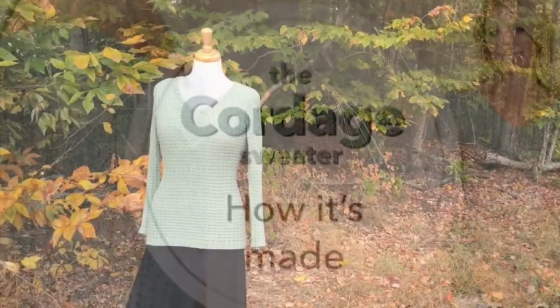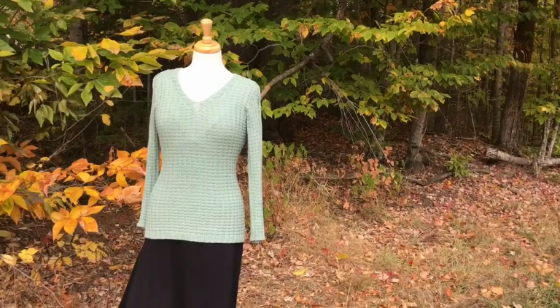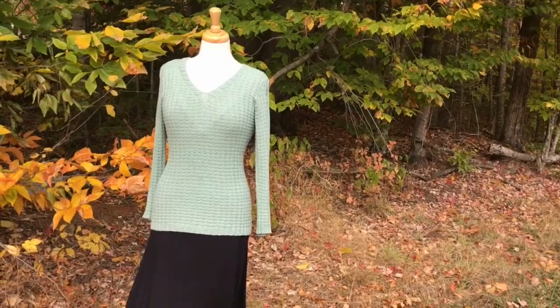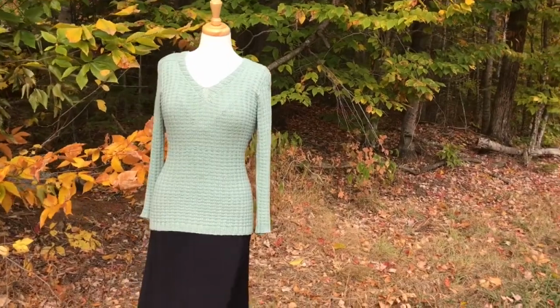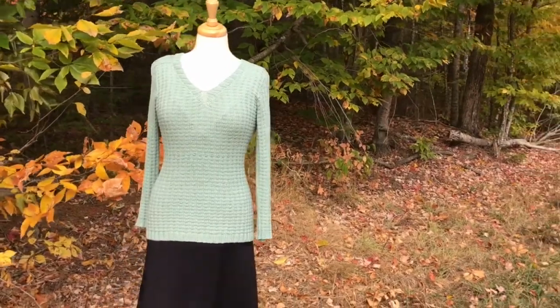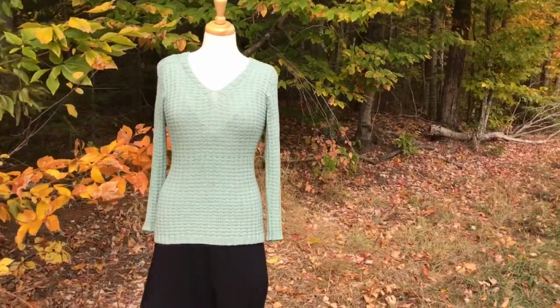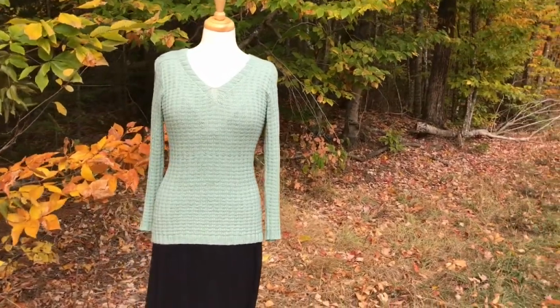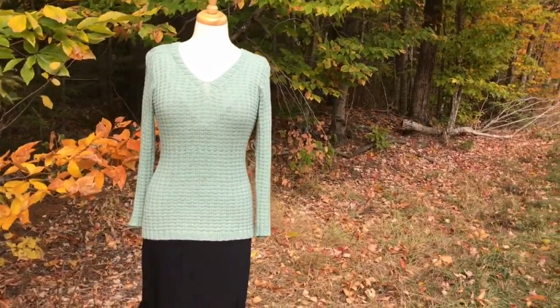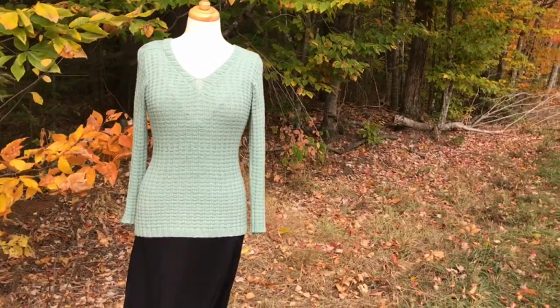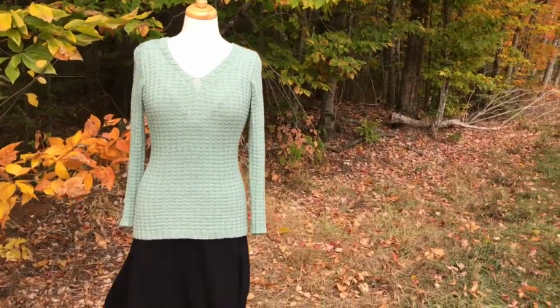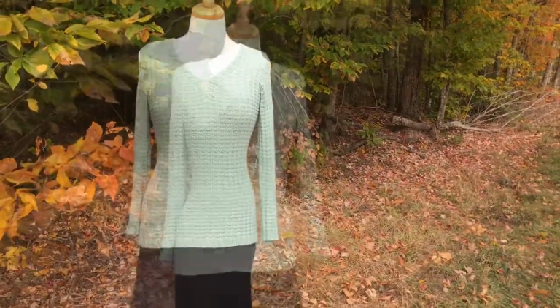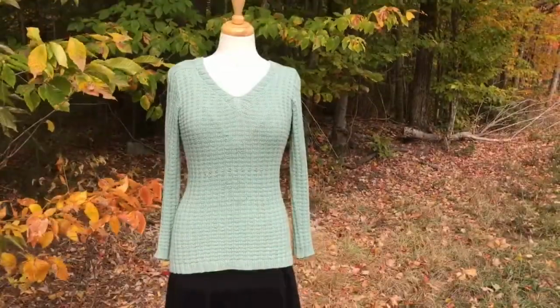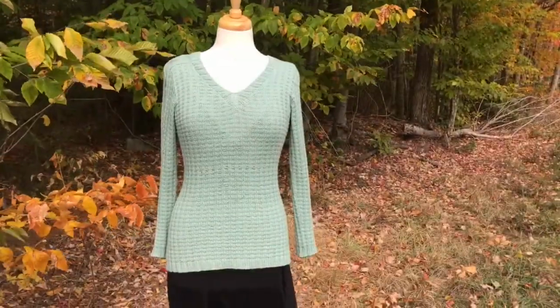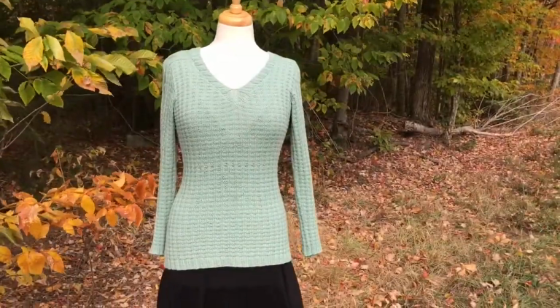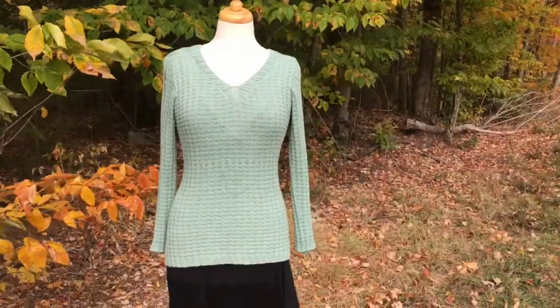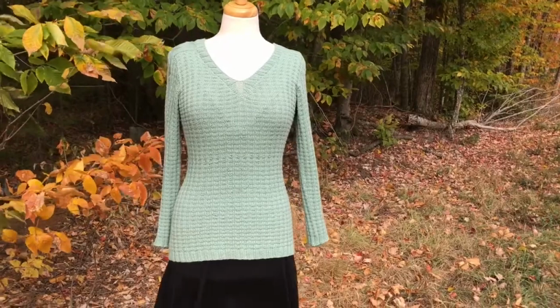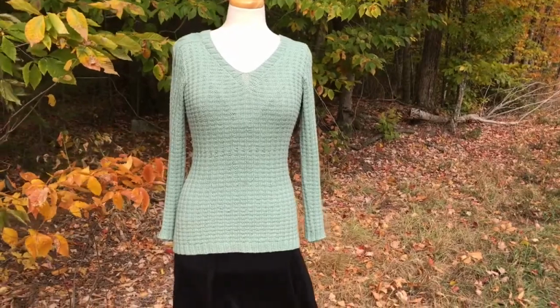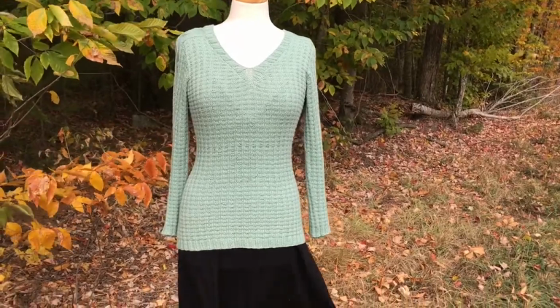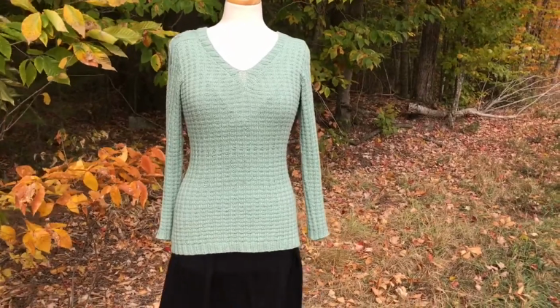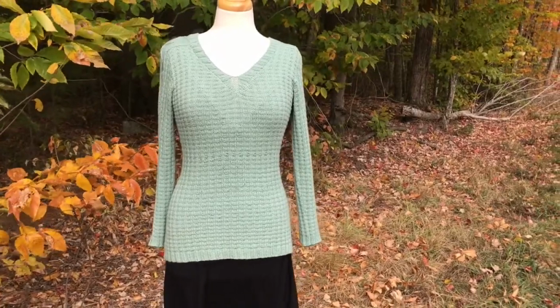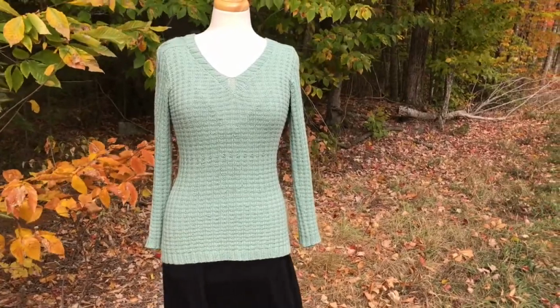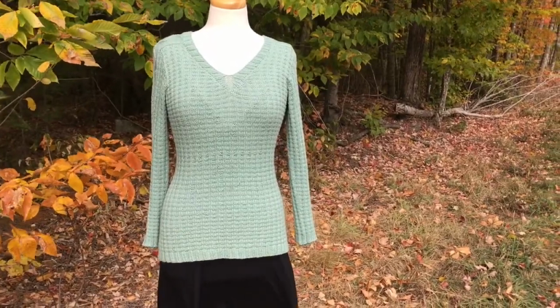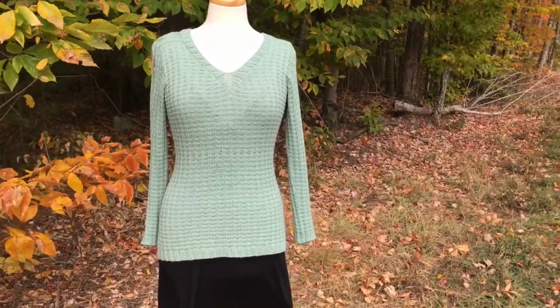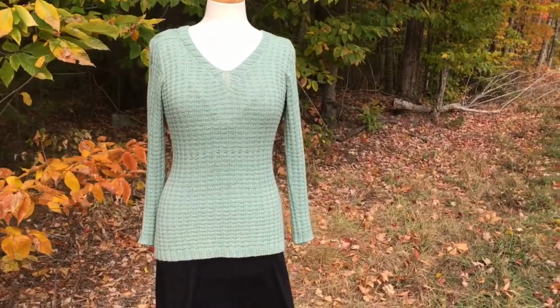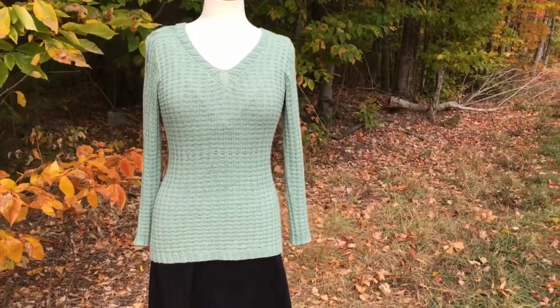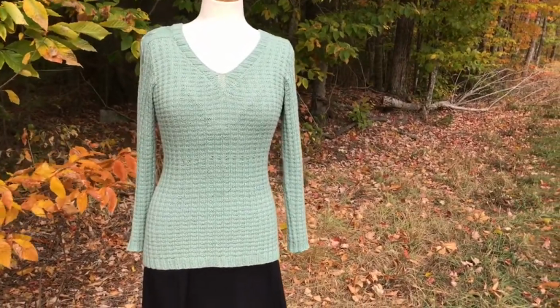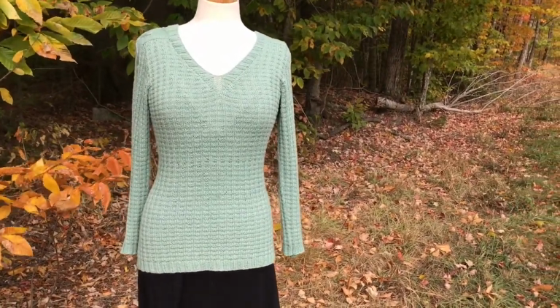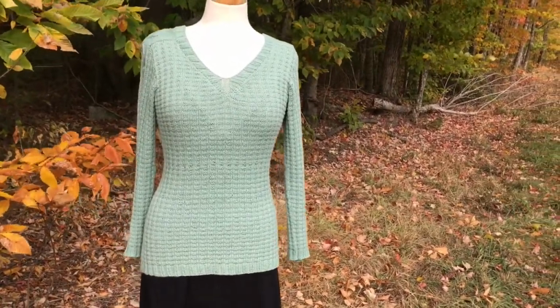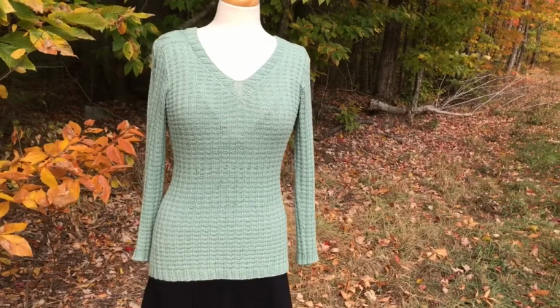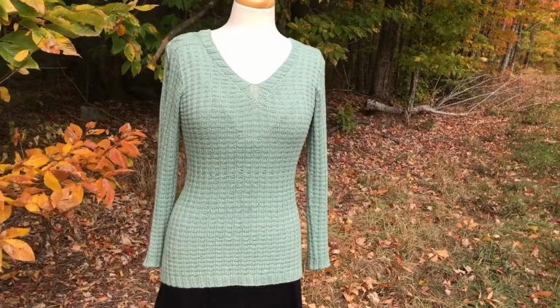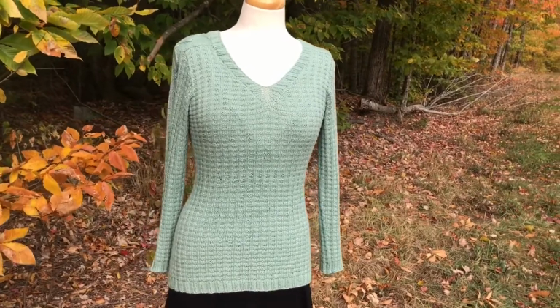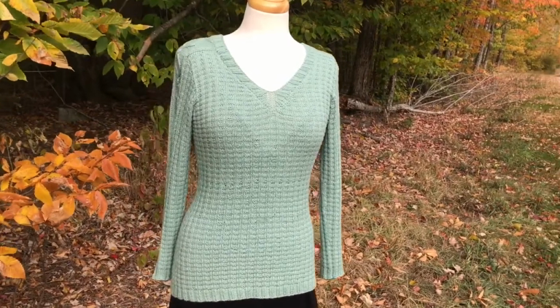Greetings knitters! This is Kristin Tendike and I'm here today with the Cordage Pullover. I'm going to tell you about how this sweater is constructed seamlessly from the top down with a really fun set-in sleeves sort of construction.